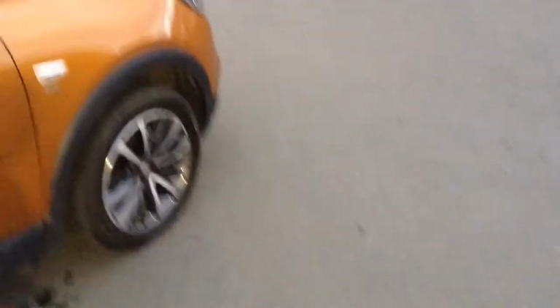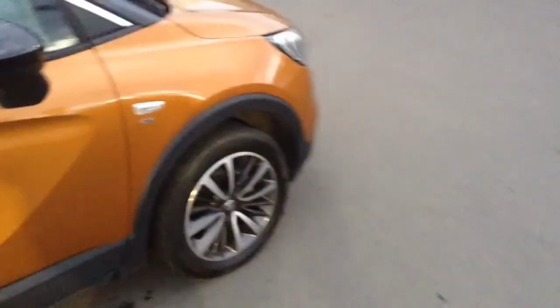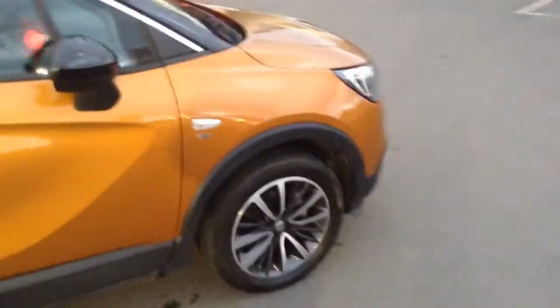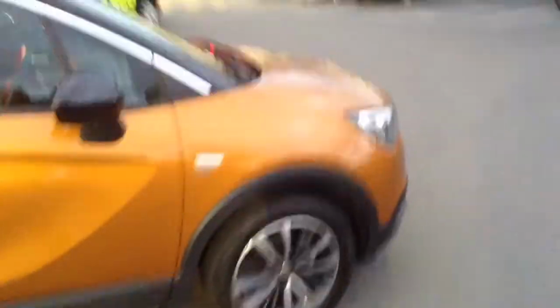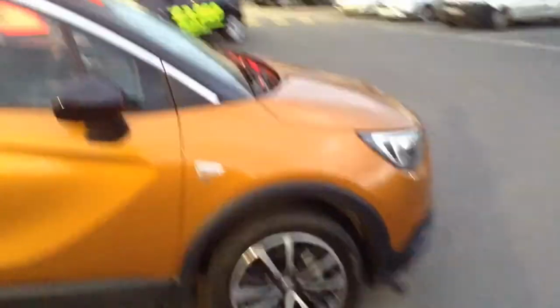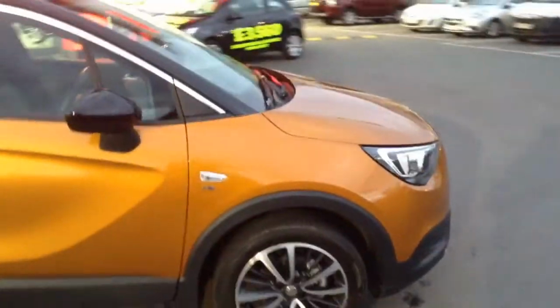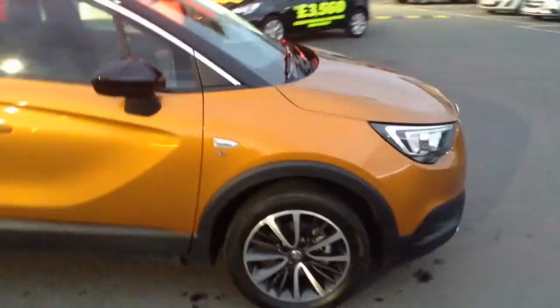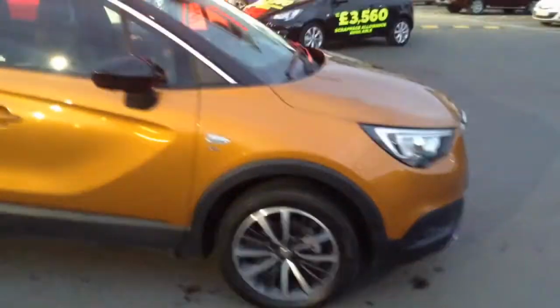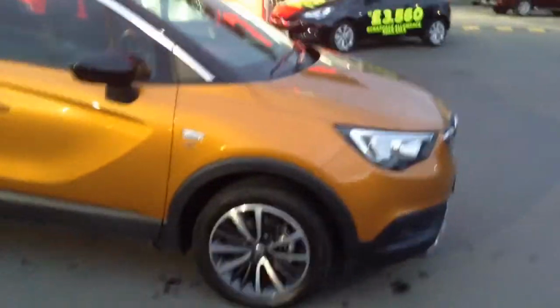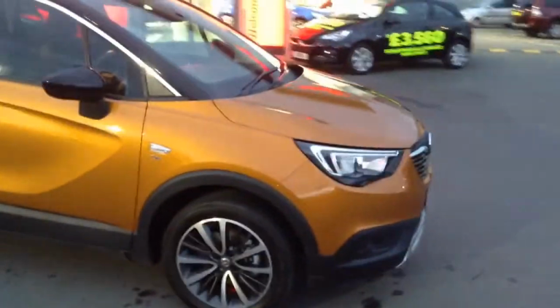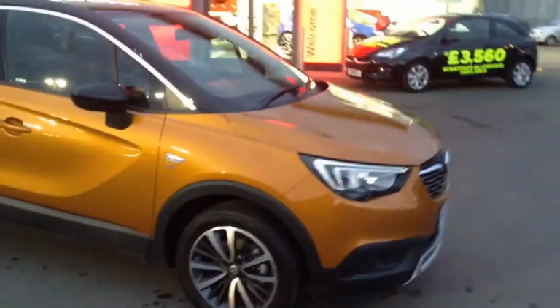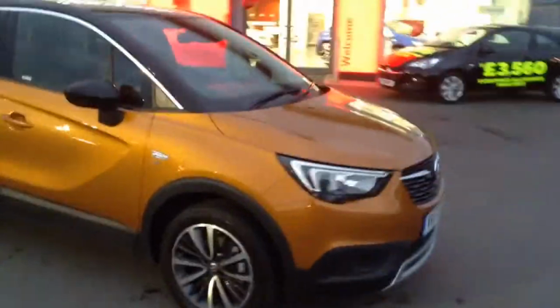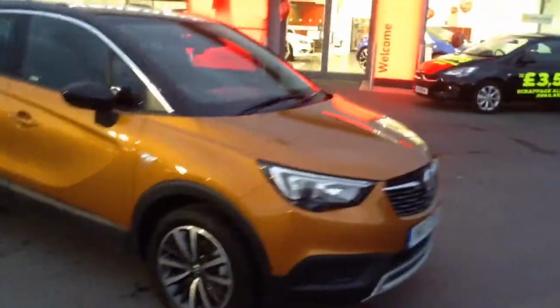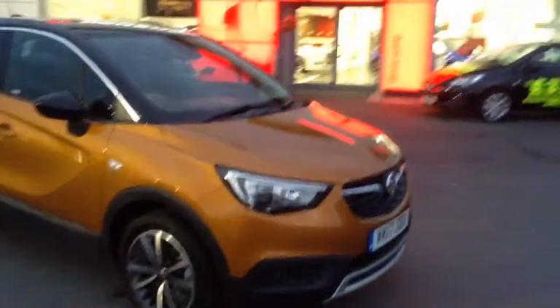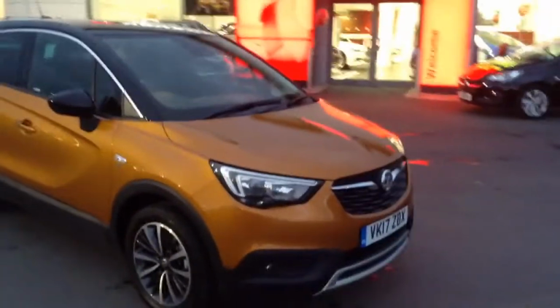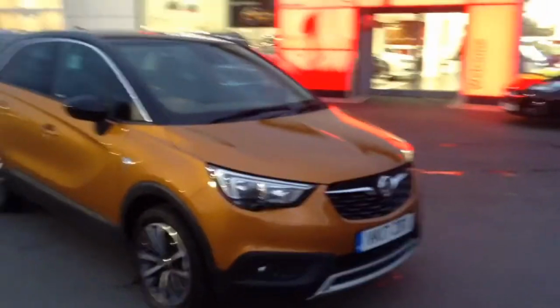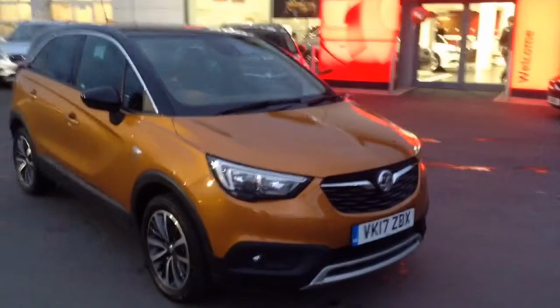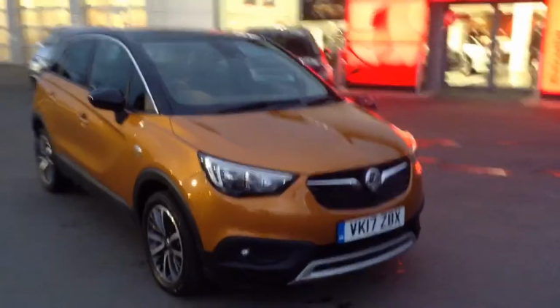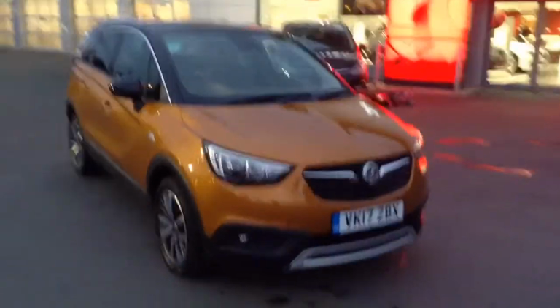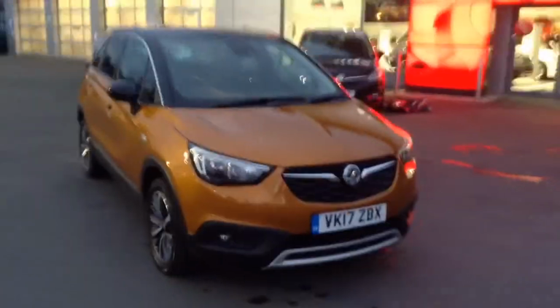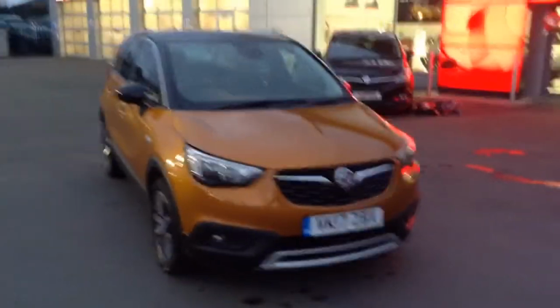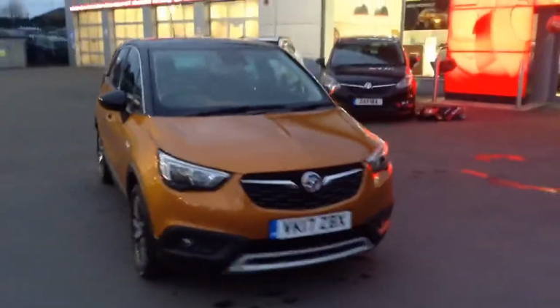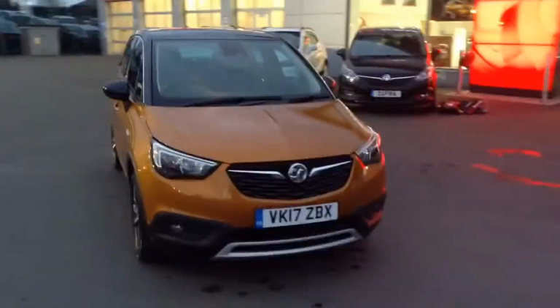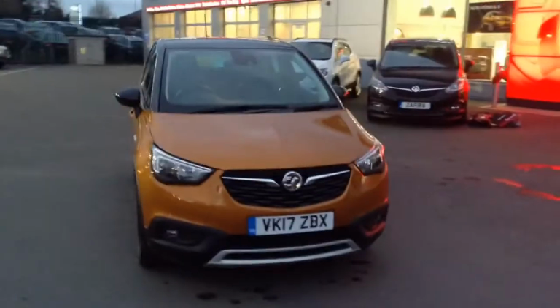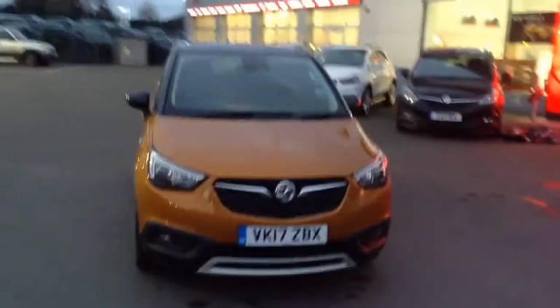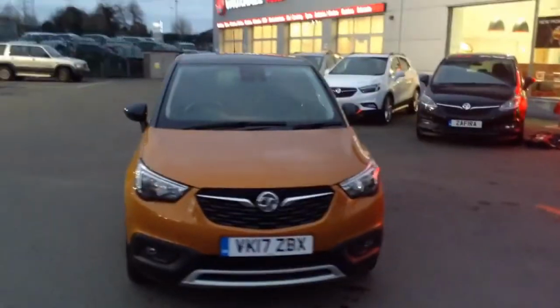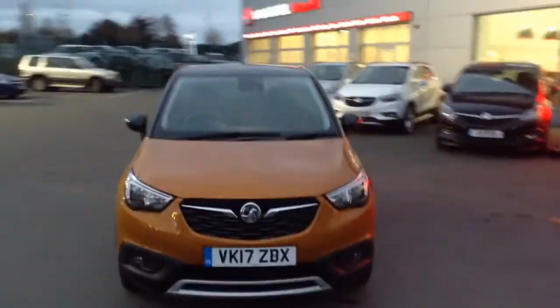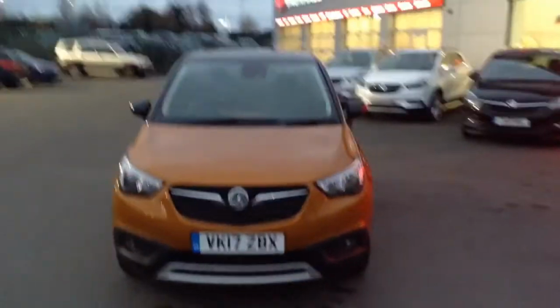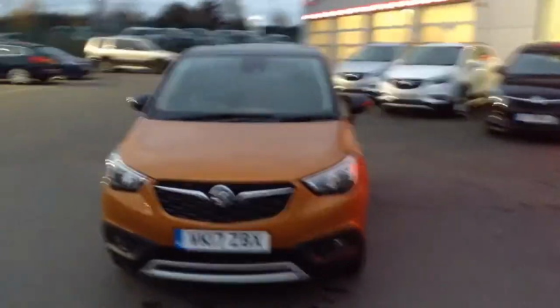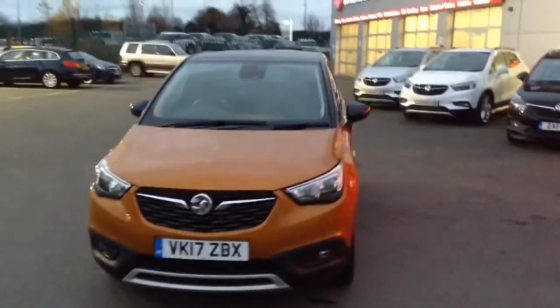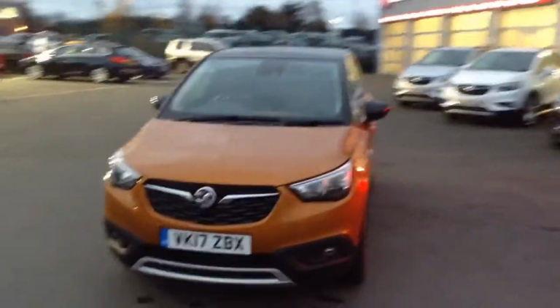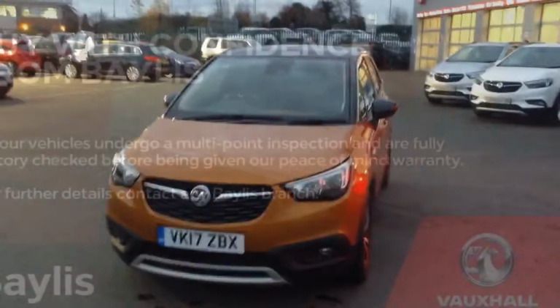If you'd like any more information on this lovely Crossland X demonstrator, or if you'd like to come down for a test drive, please call Bayless Vauxhall Hereford on the link below. Thank you for watching.